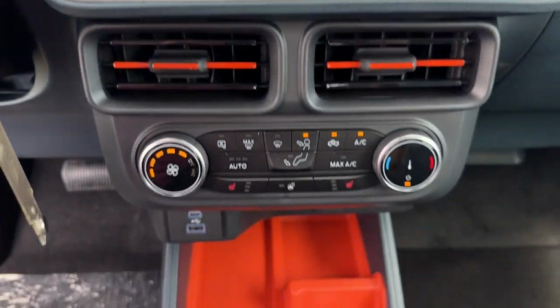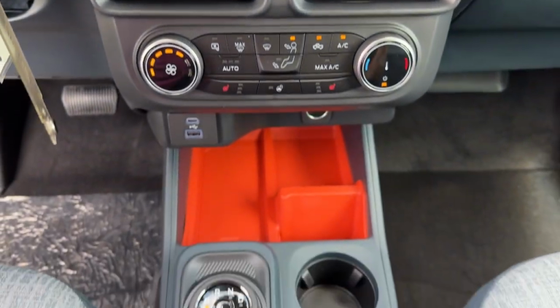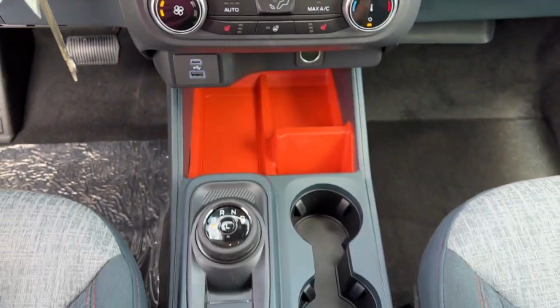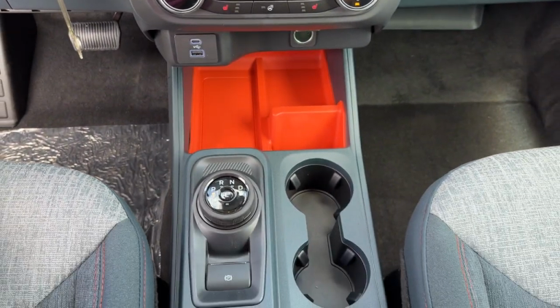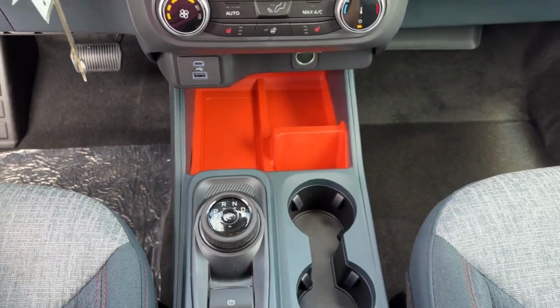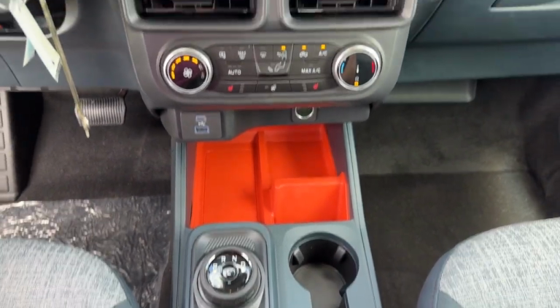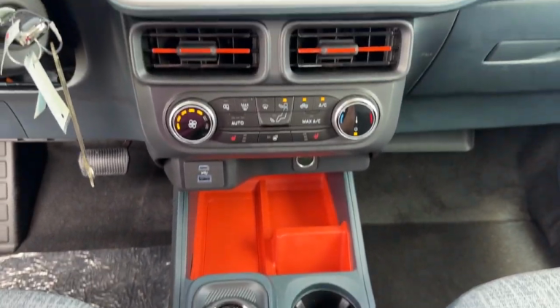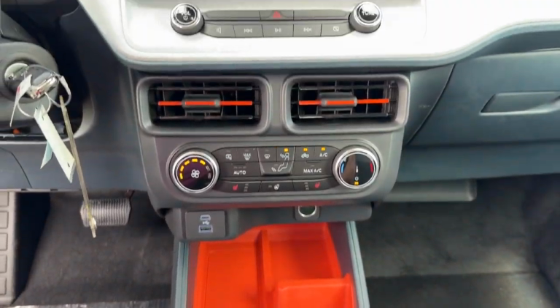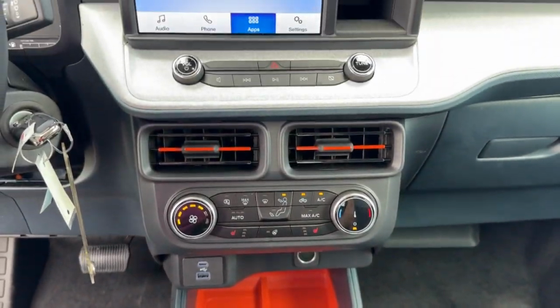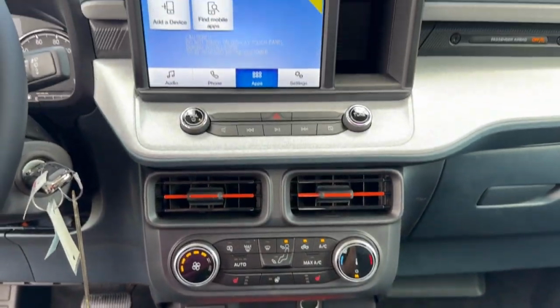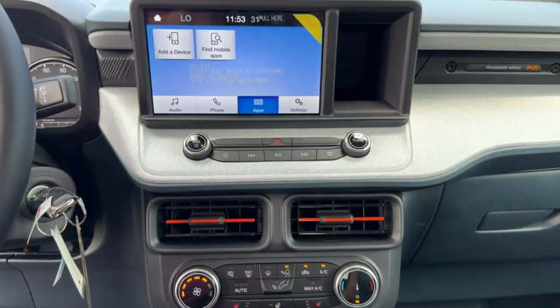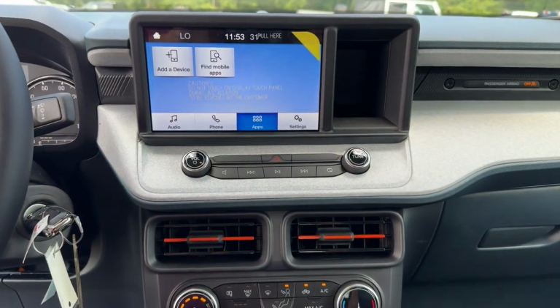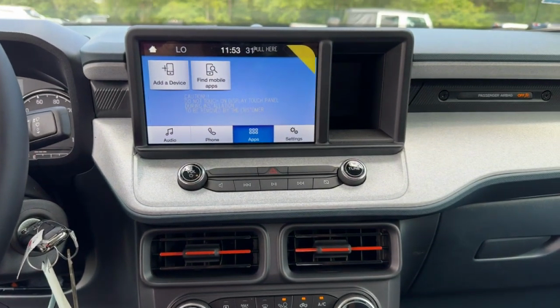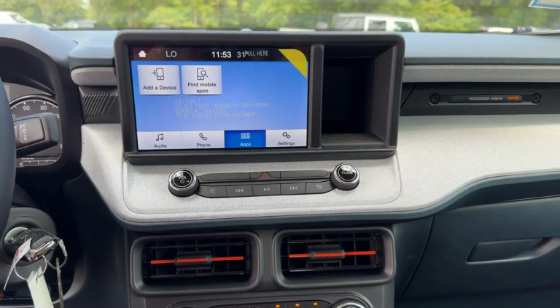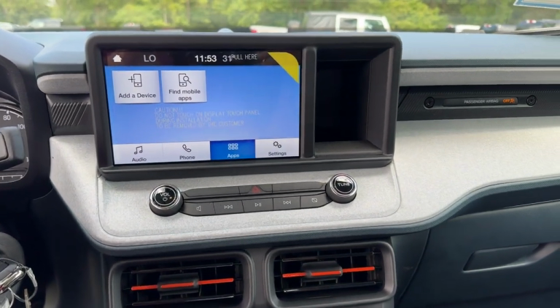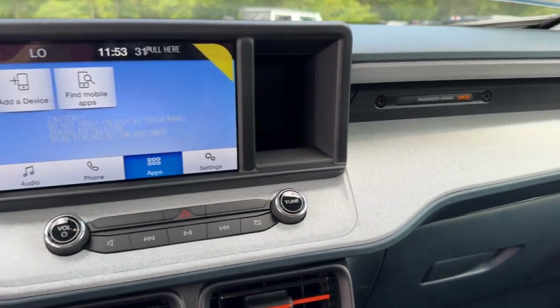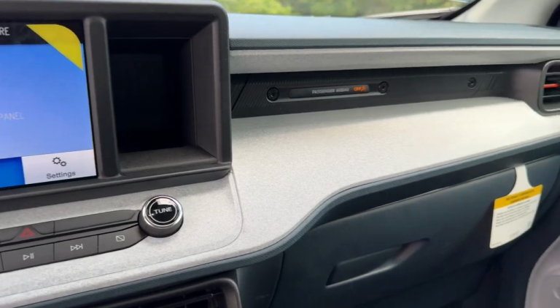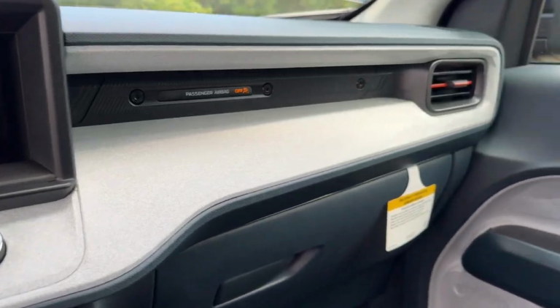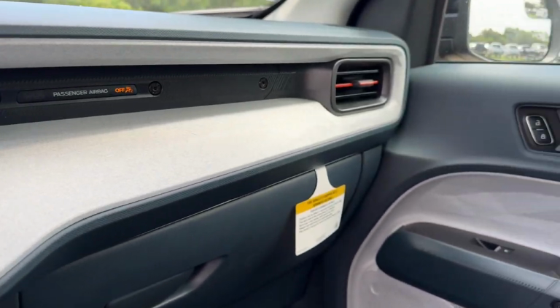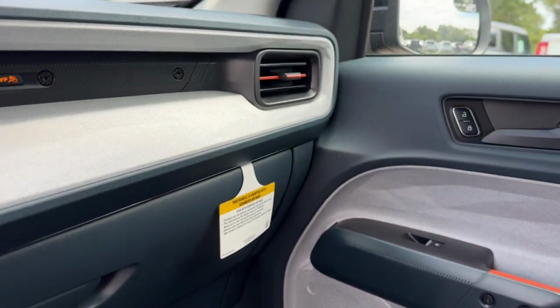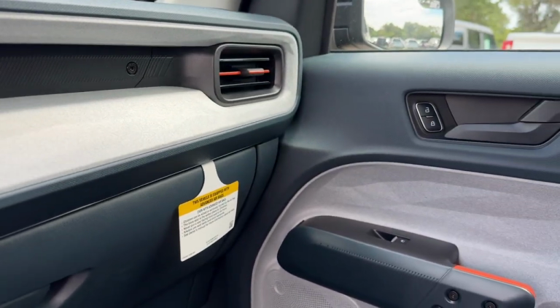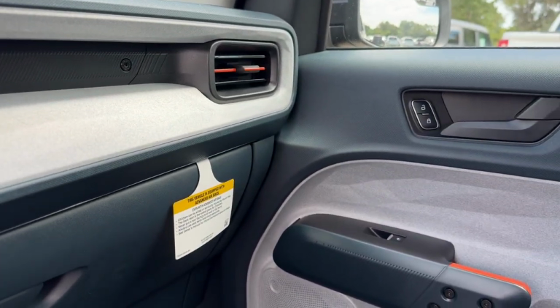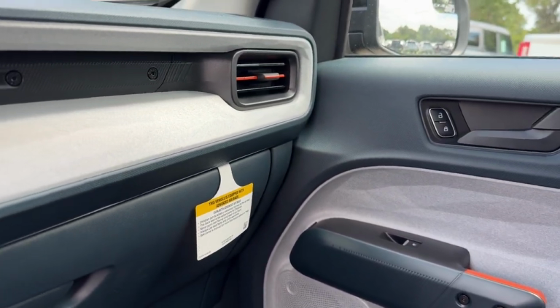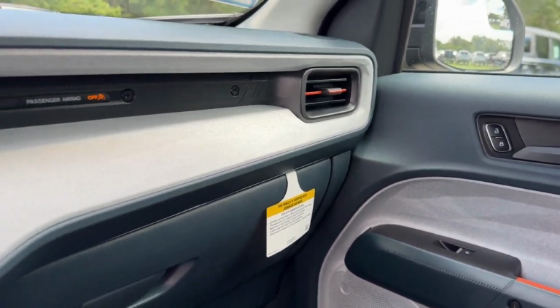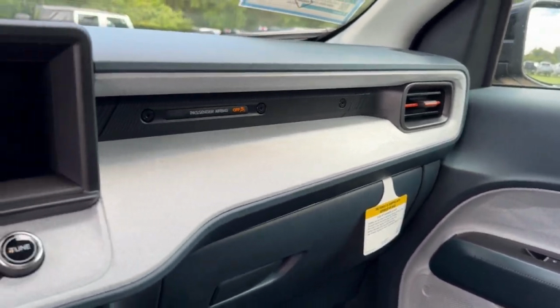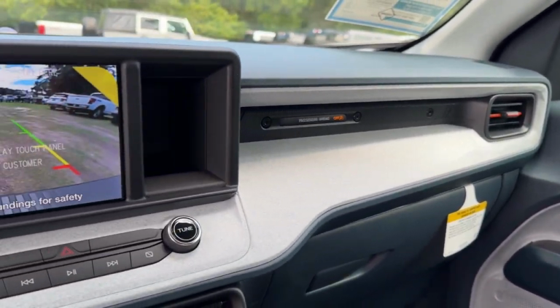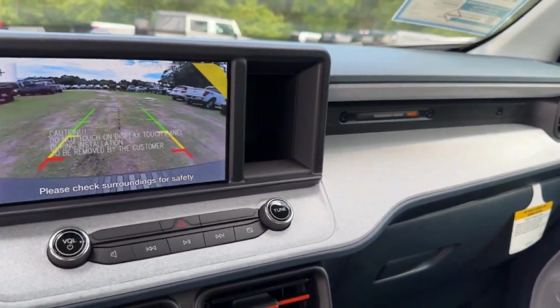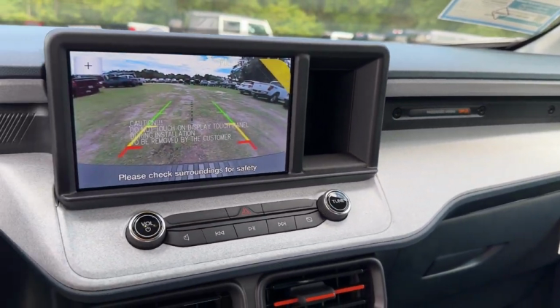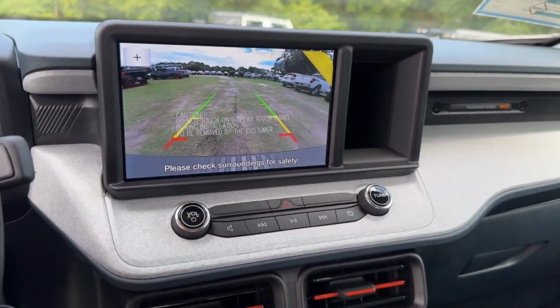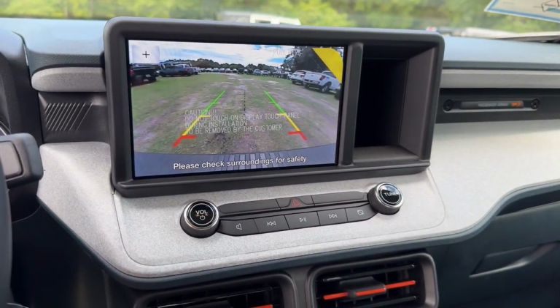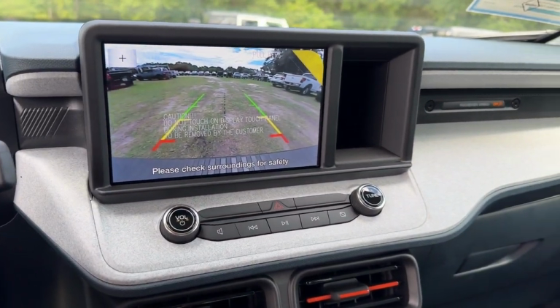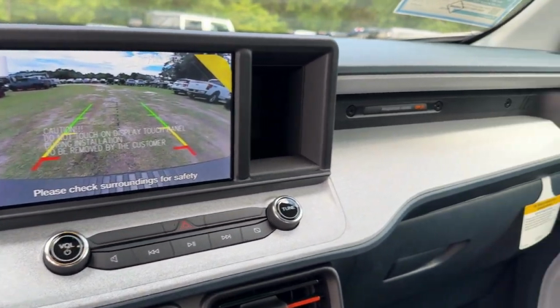Practical capability meets everyday comfort and convenience in this well-designed Maverick. See for yourself when you take it out for a test drive. Our professional staff looks forward to giving you excellent service.